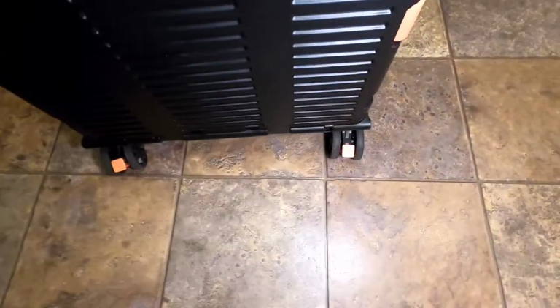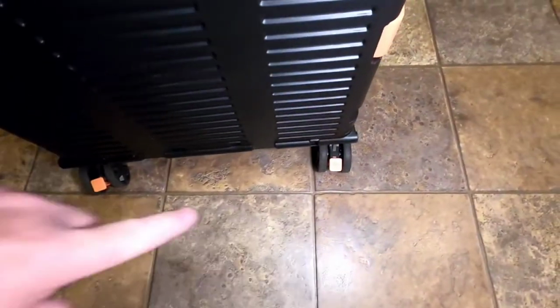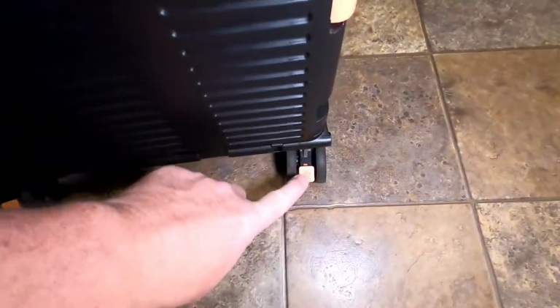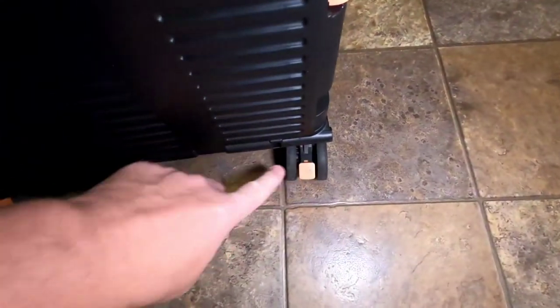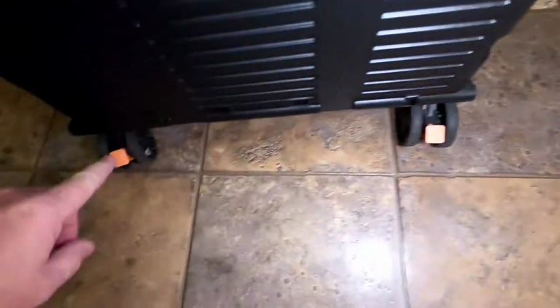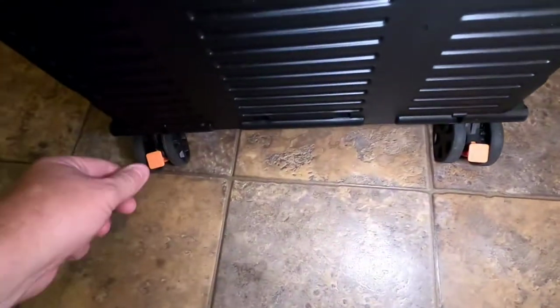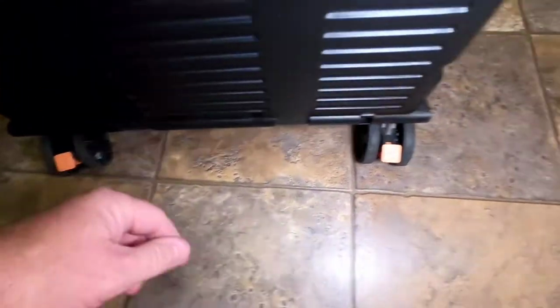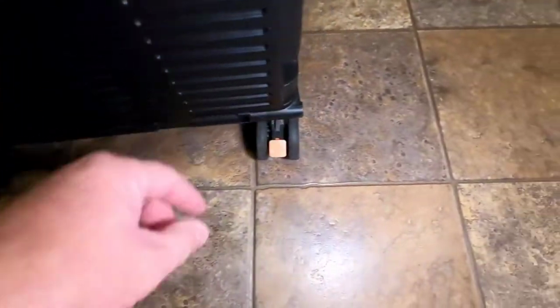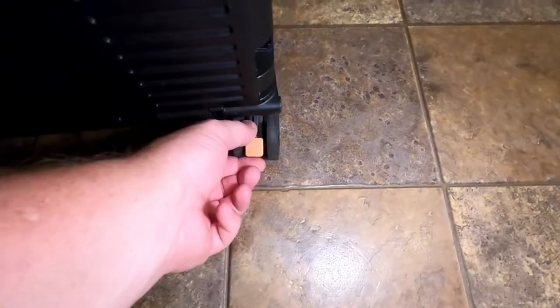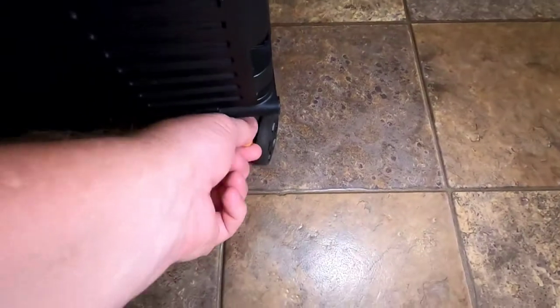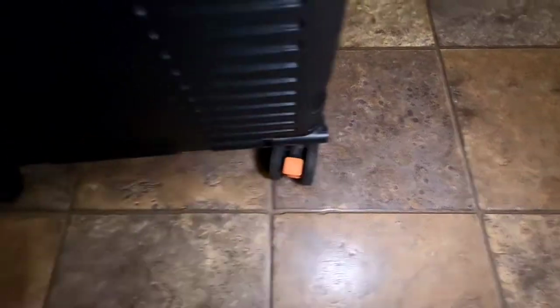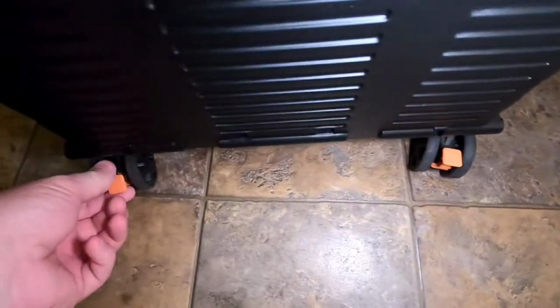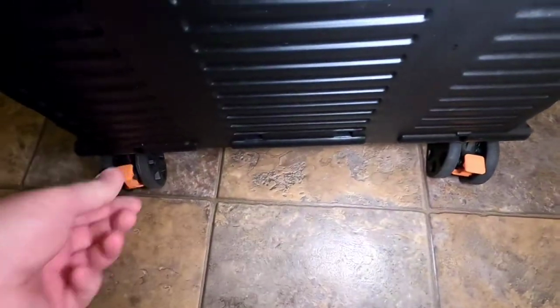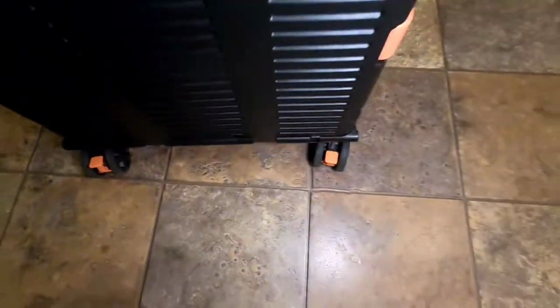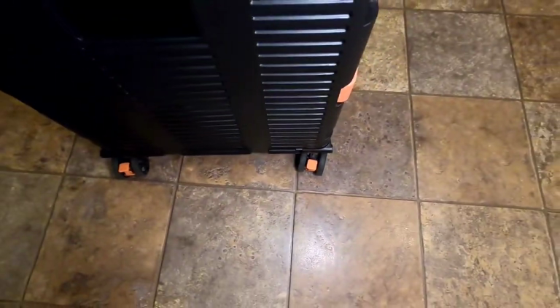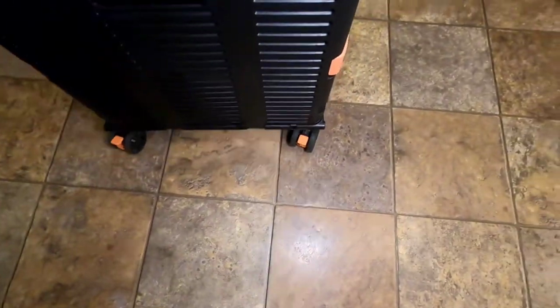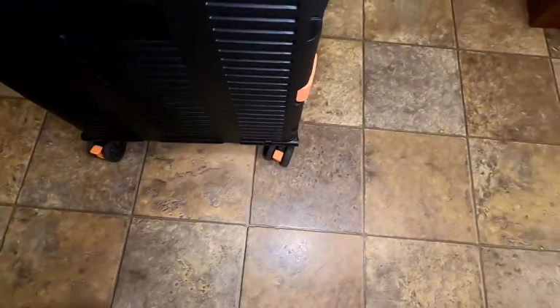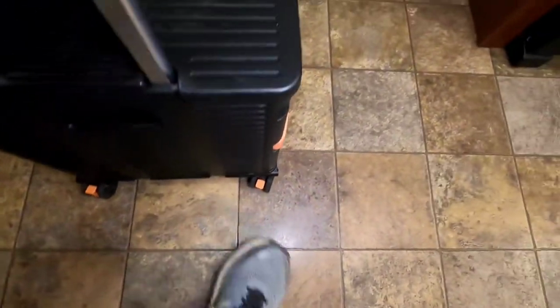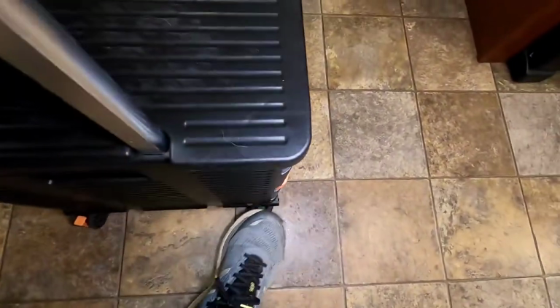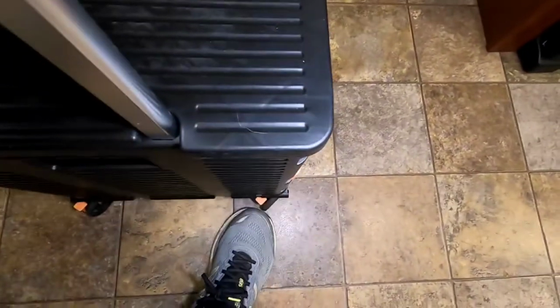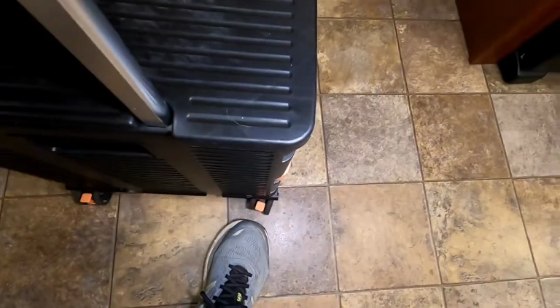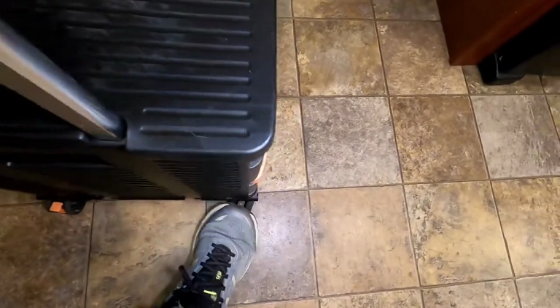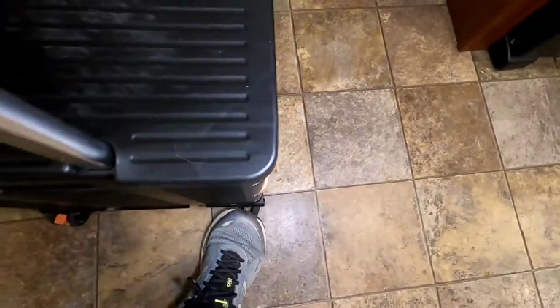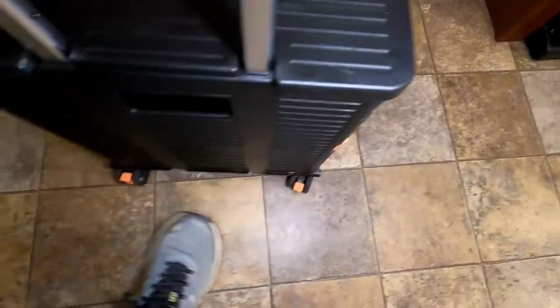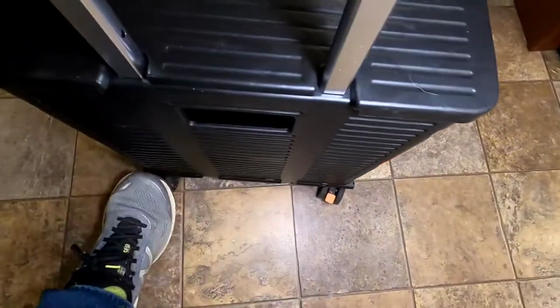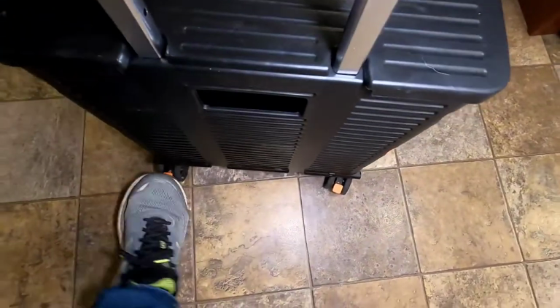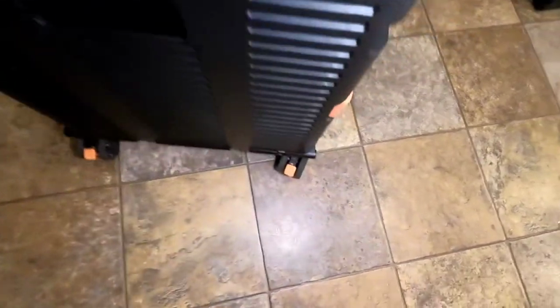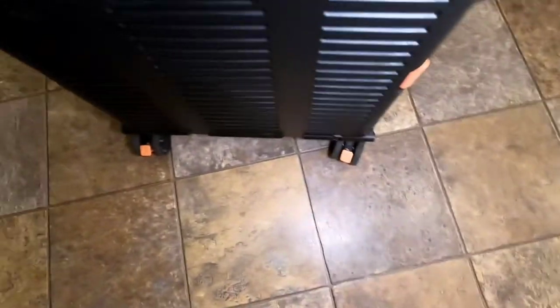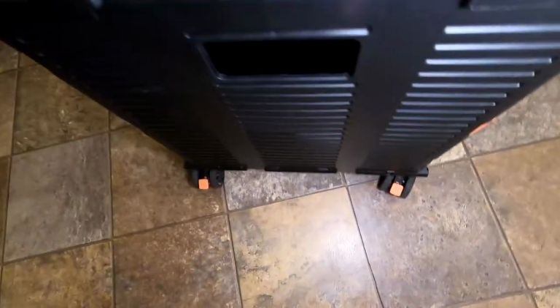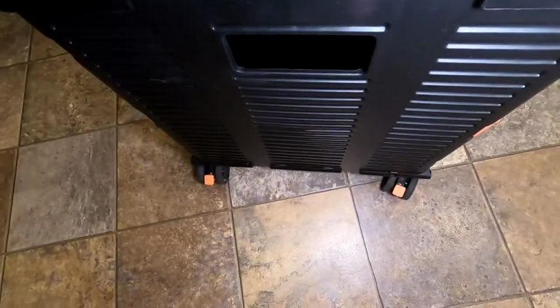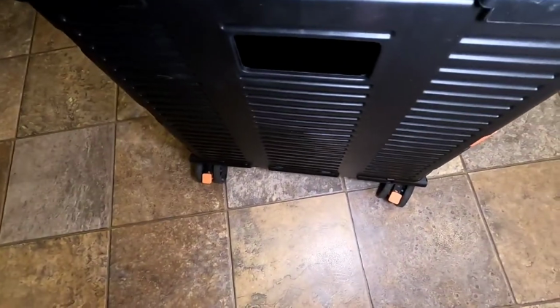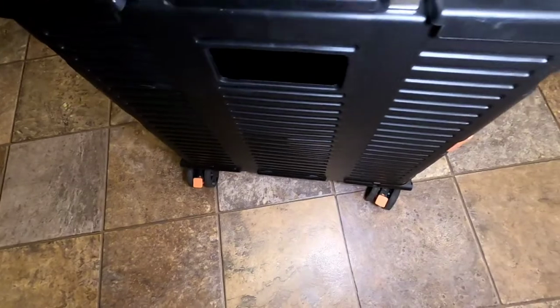Both of these back legs do lock if you press down on them with your foot. I'm going to press them back up so they roll. You can lock this thing in place and it won't roll anymore.